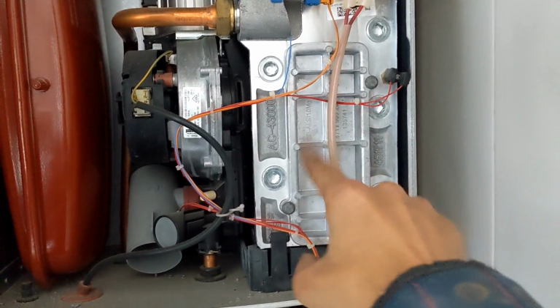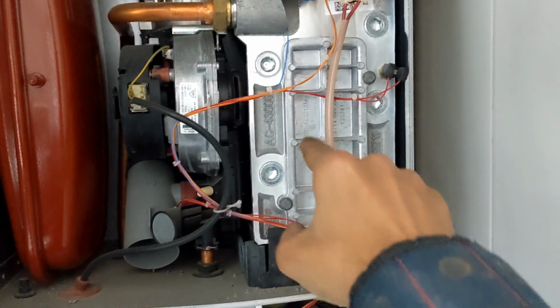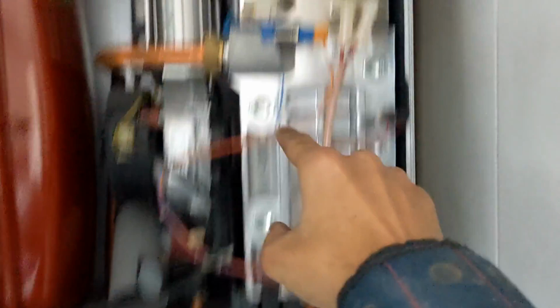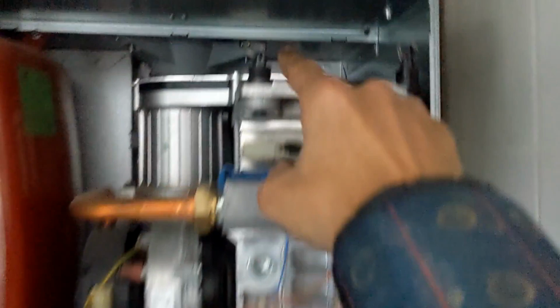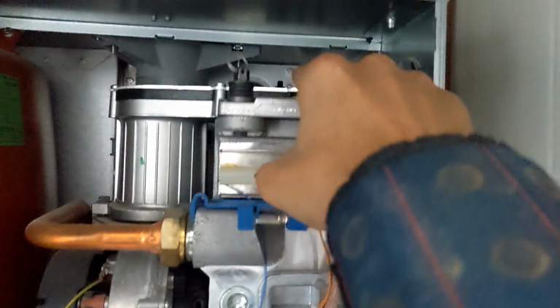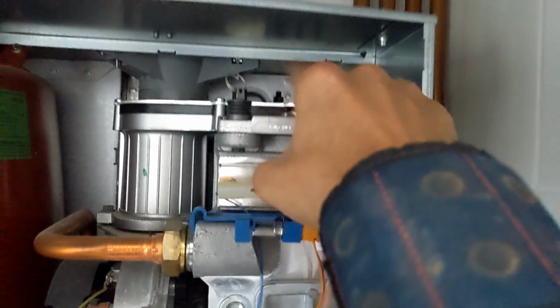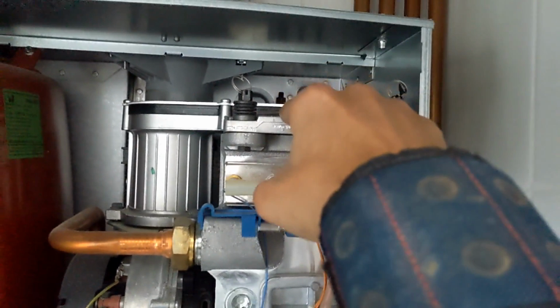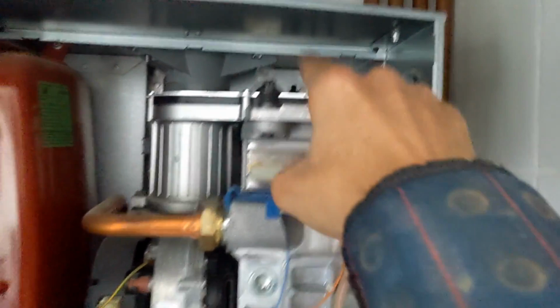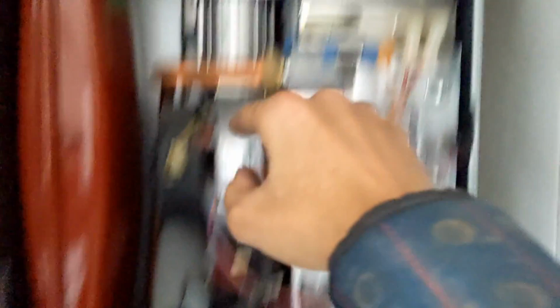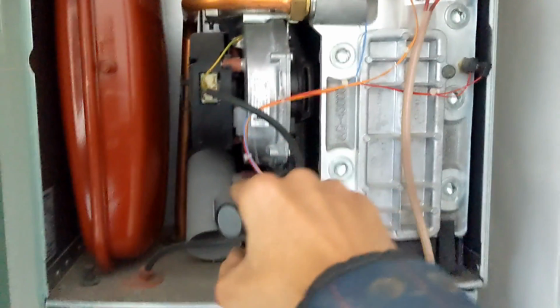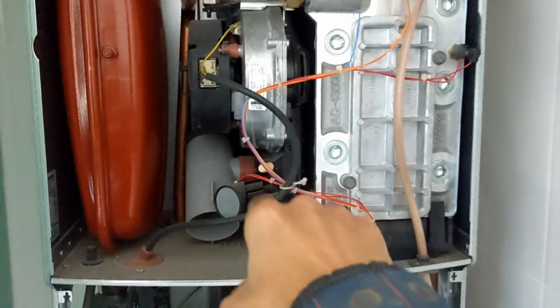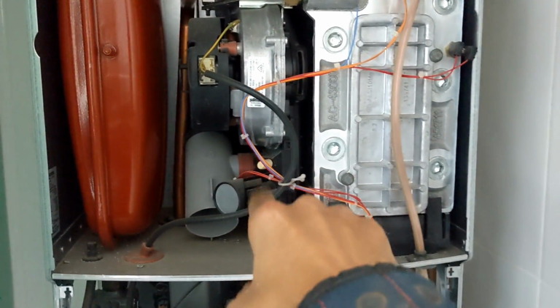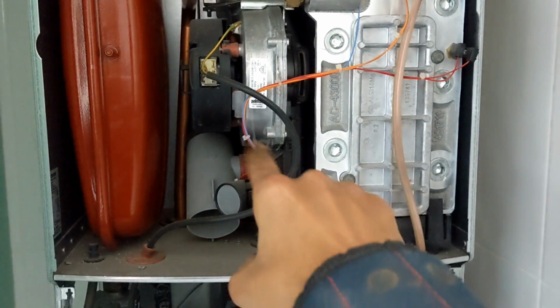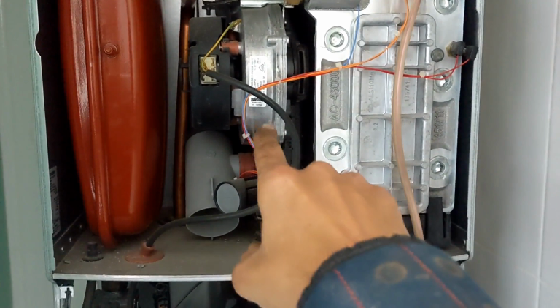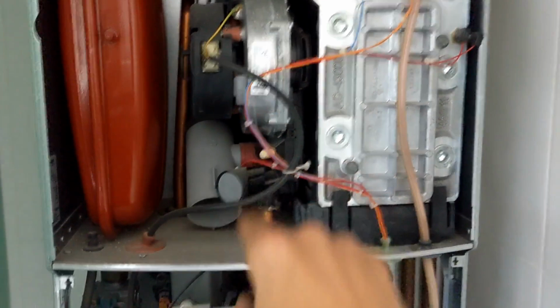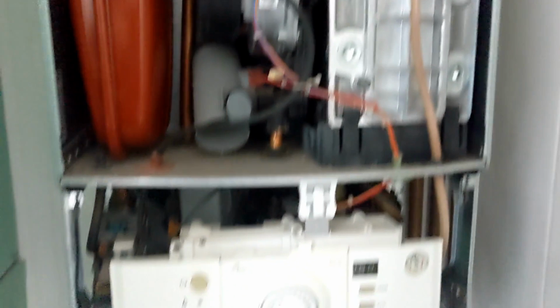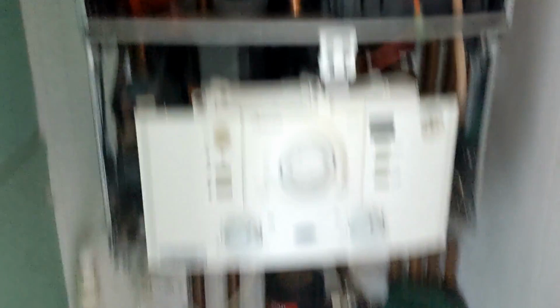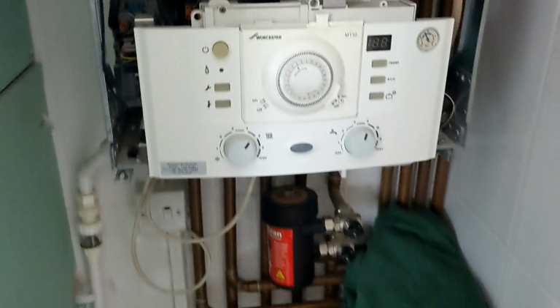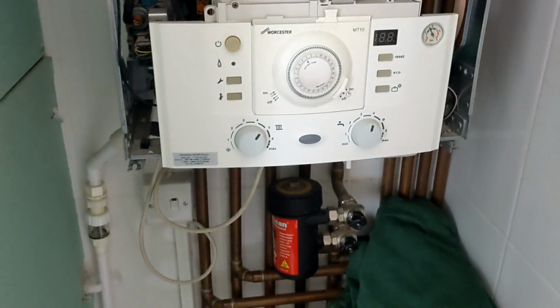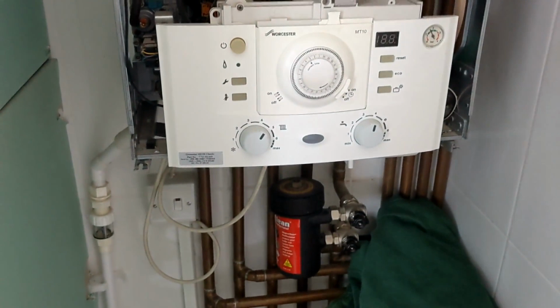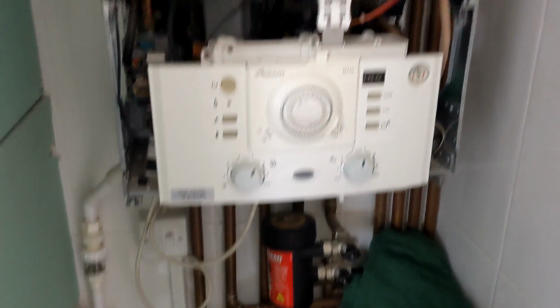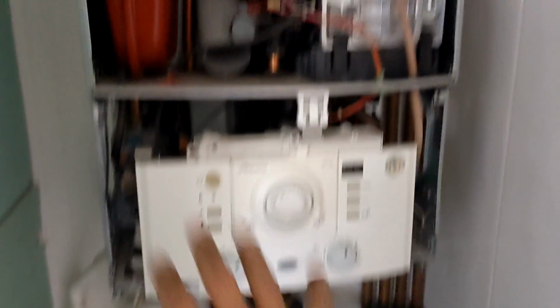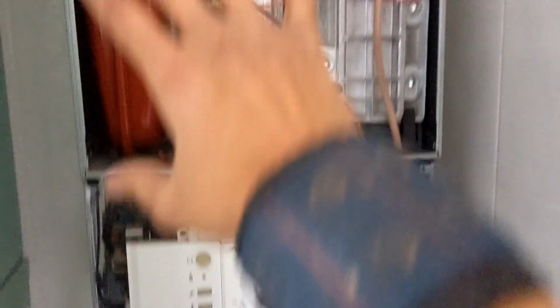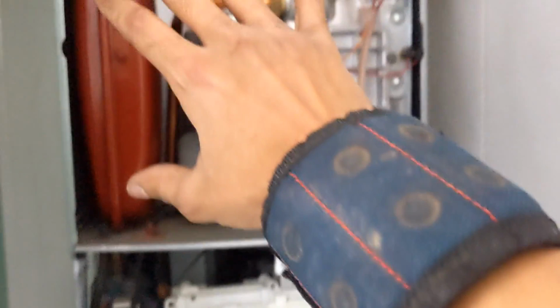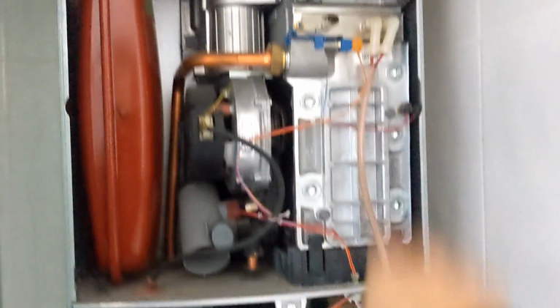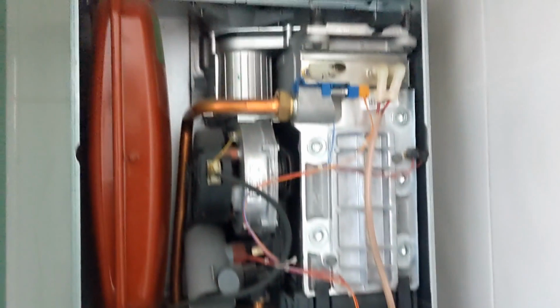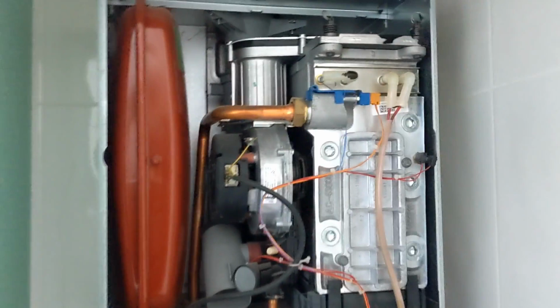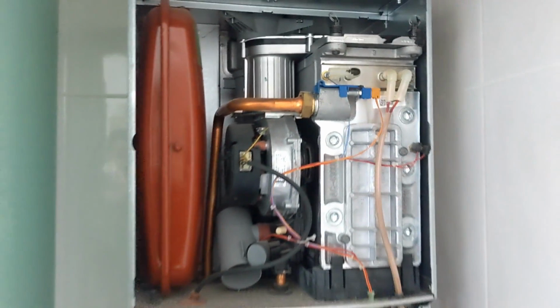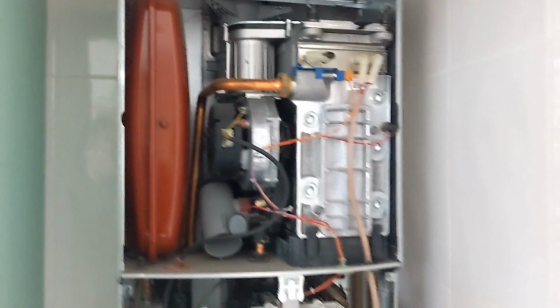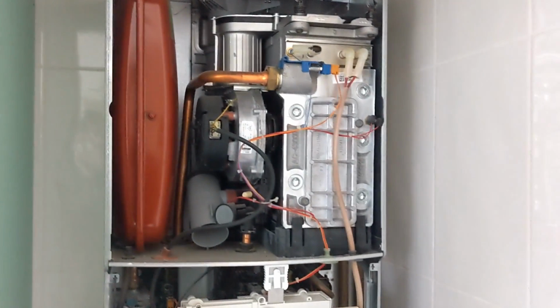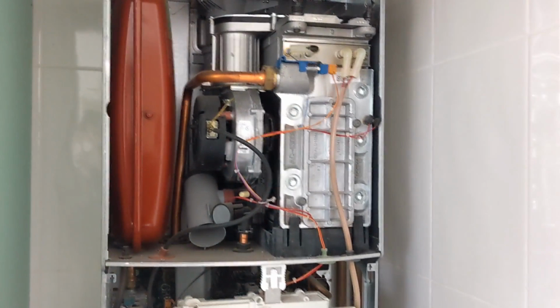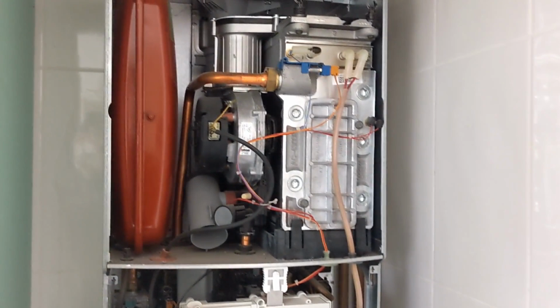I've got a new seal, a new burner seal up here, and a new bearing plate for the fan if it needs it. We're just going to take it all apart, clean it out, and see how we get on with it.